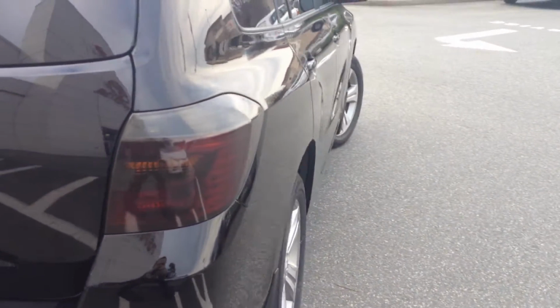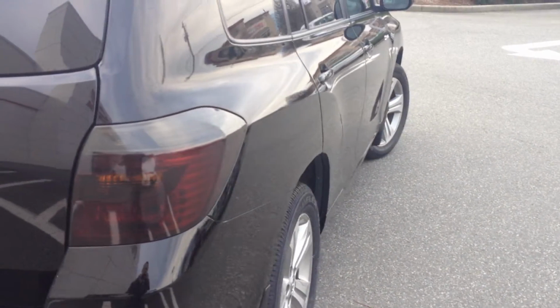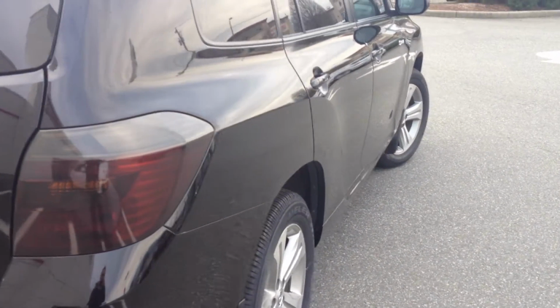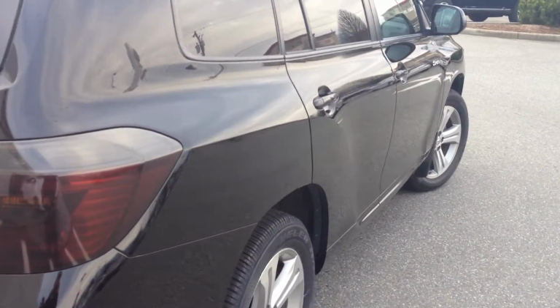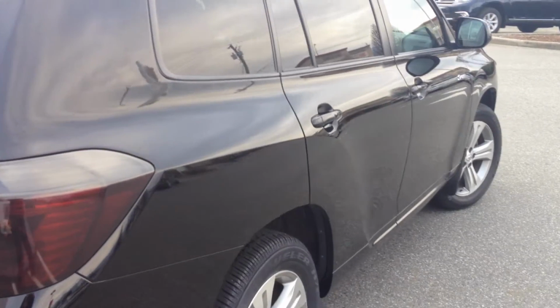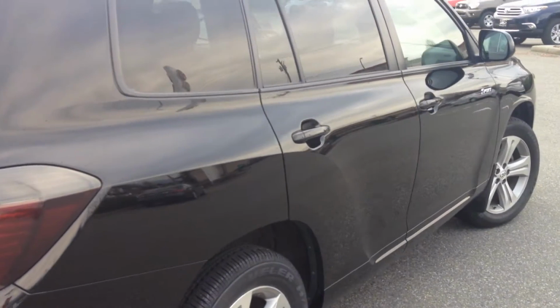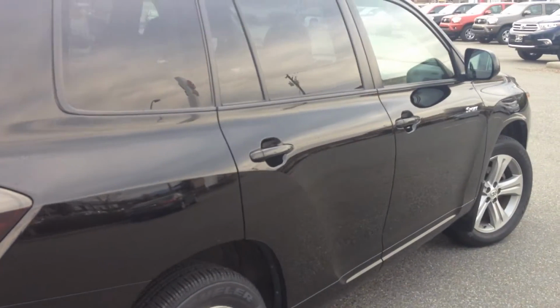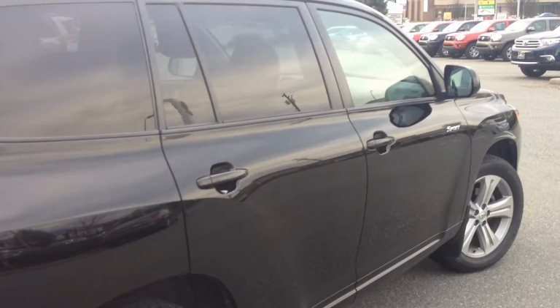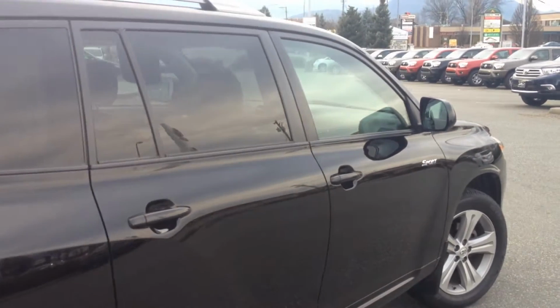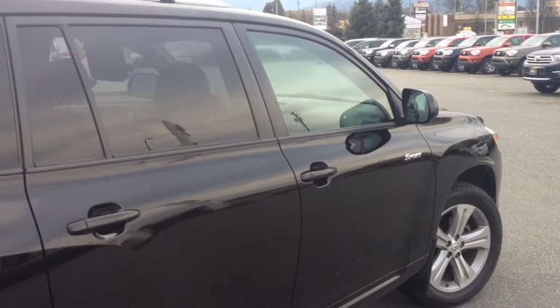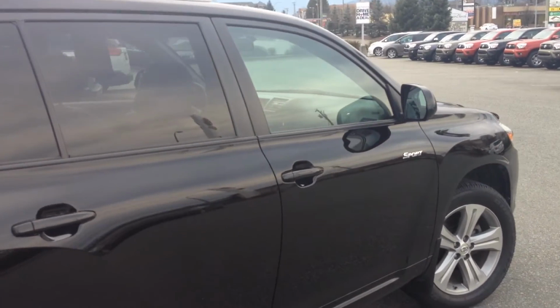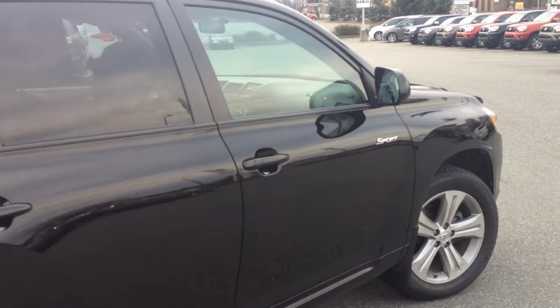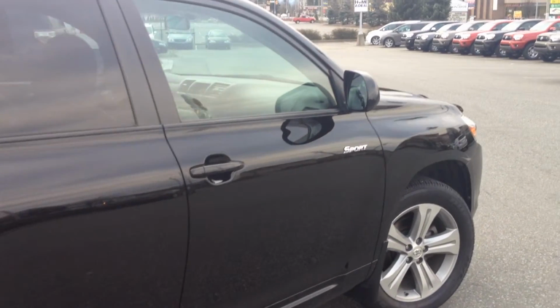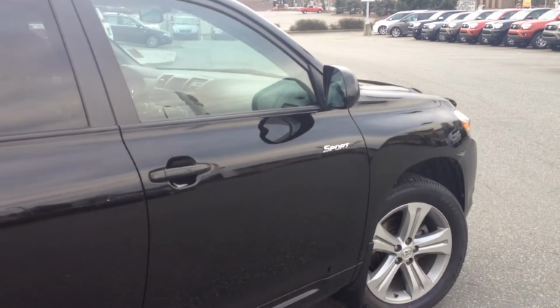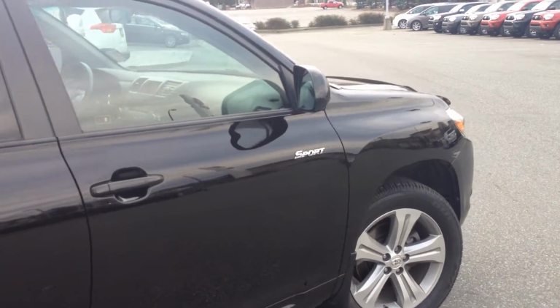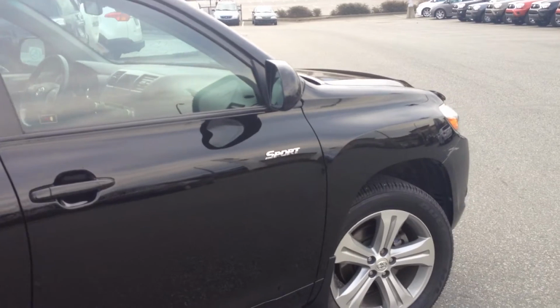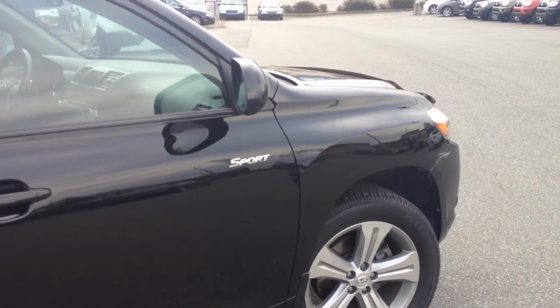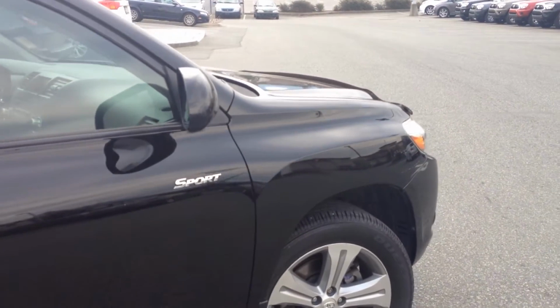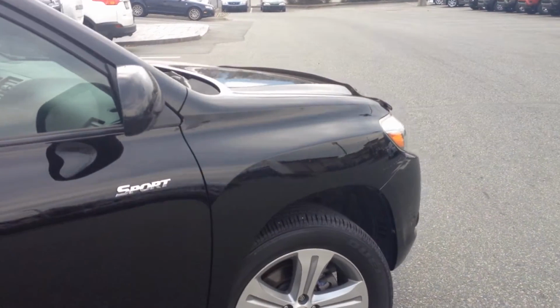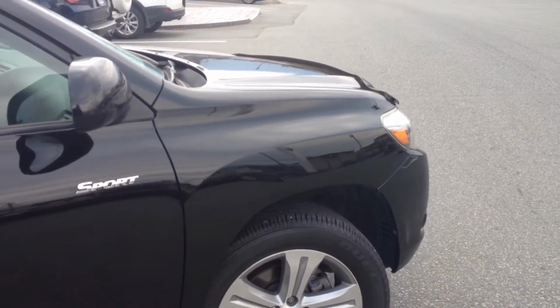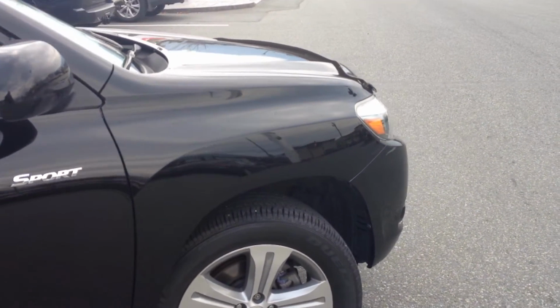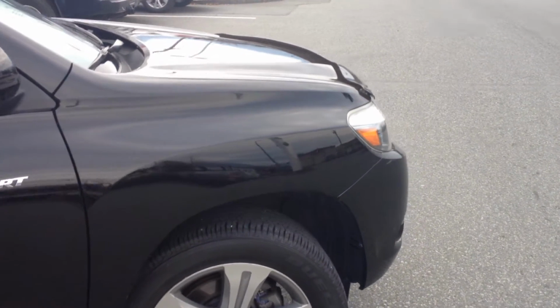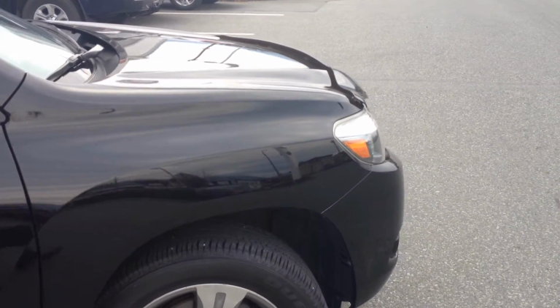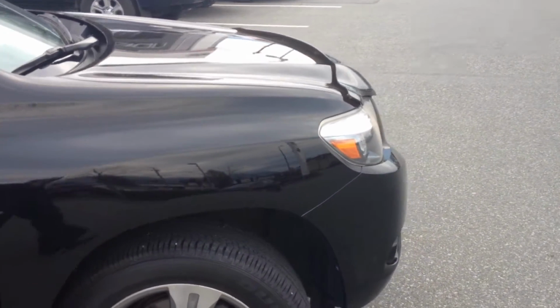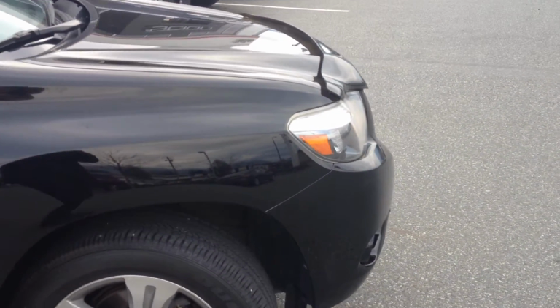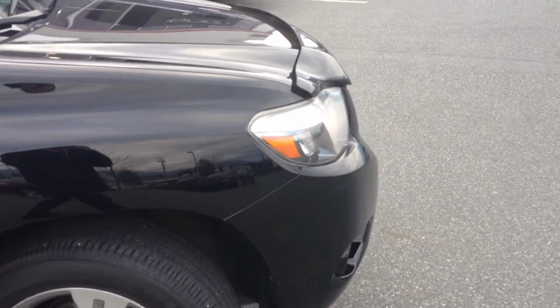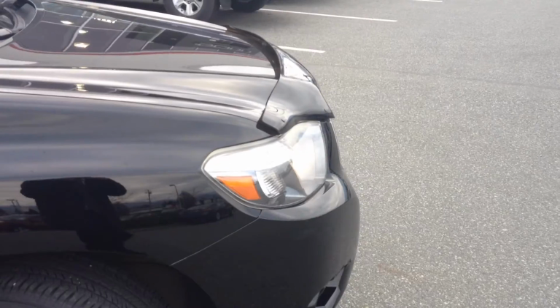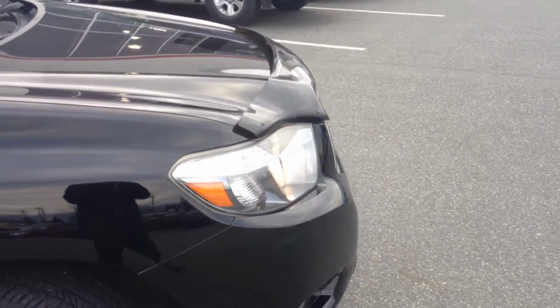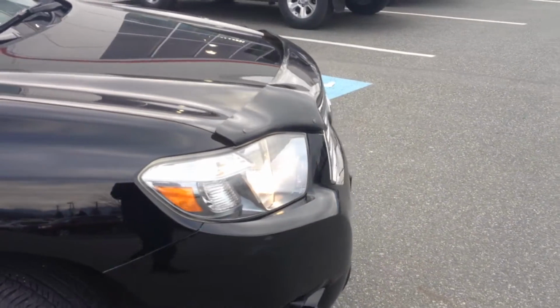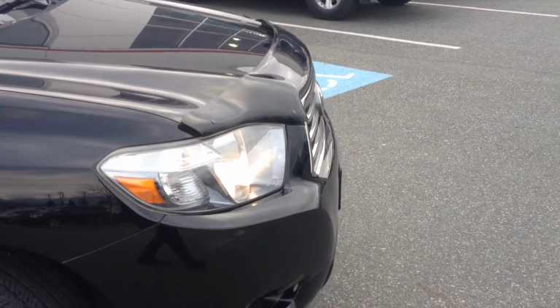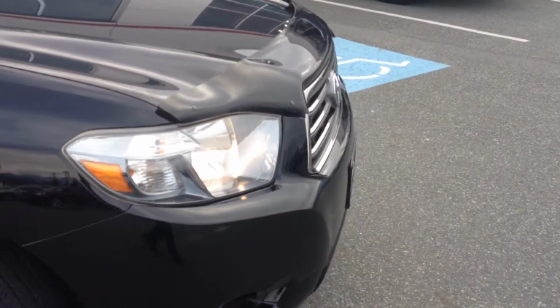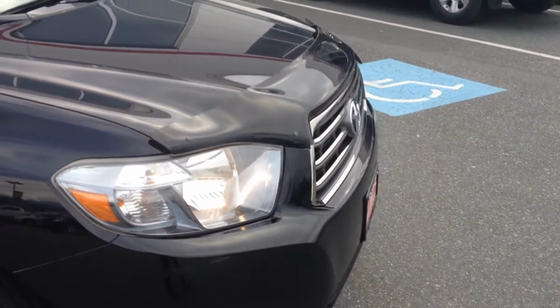This is a Highlander Sport. It has 105,600 kilometers currently on the odometer. It is accident-free. We do have the CarProof Vehicle History Report available for you to view on our website at www.valleytoyota.ca.